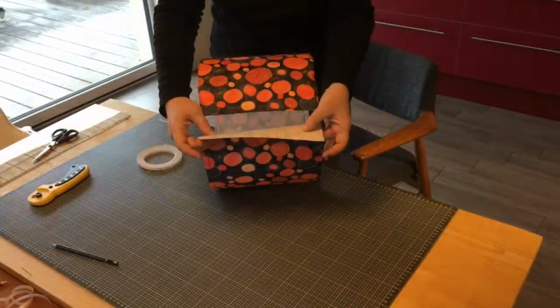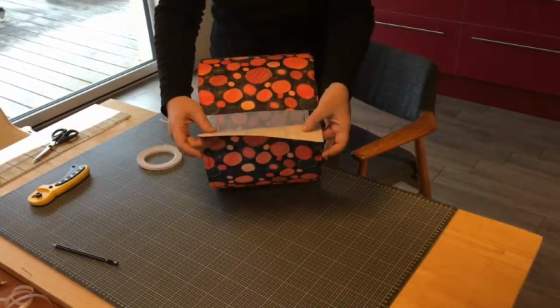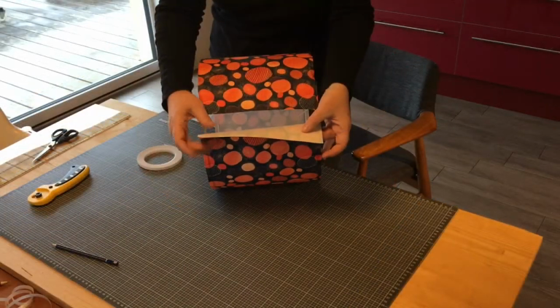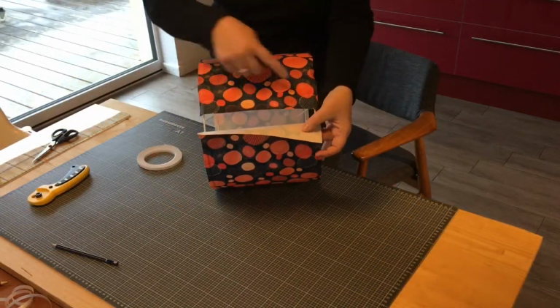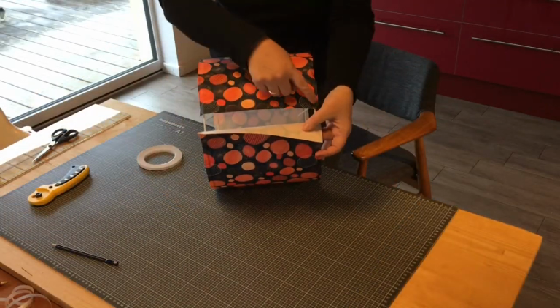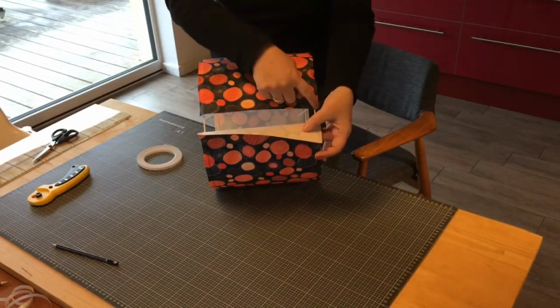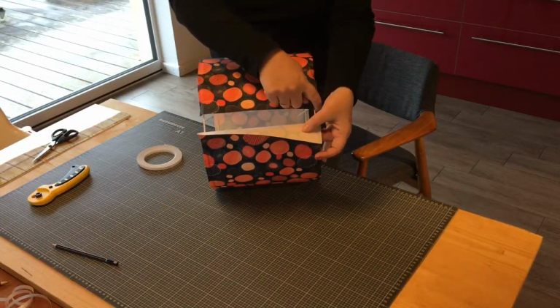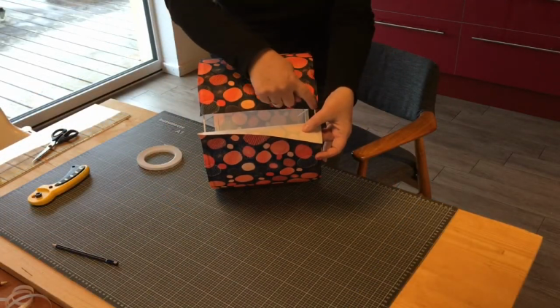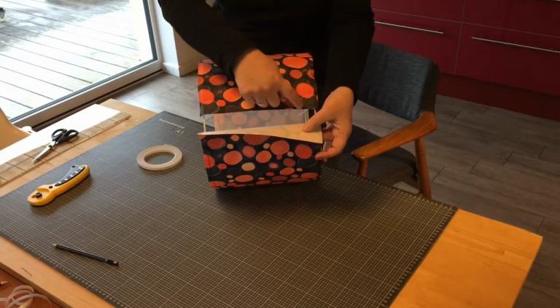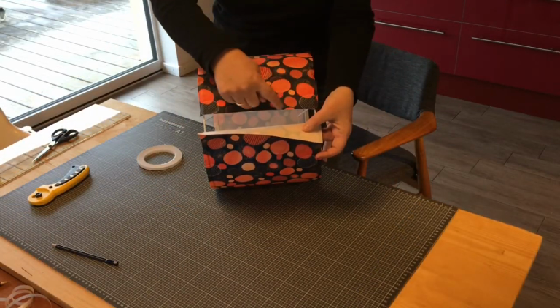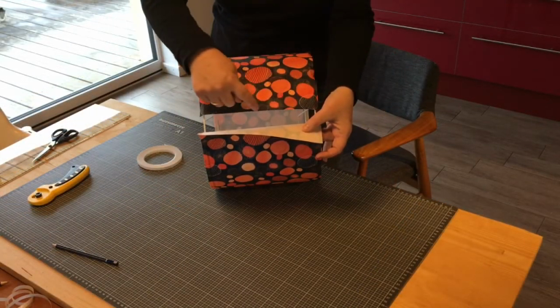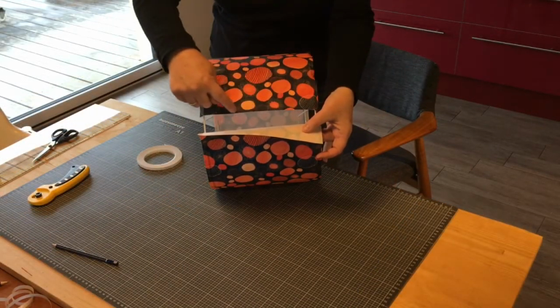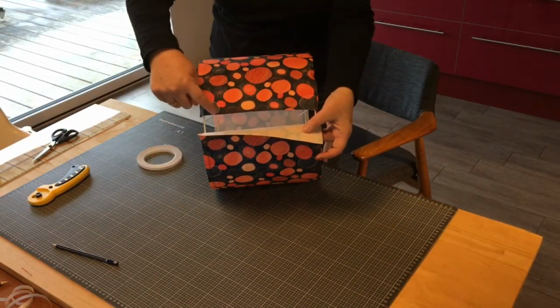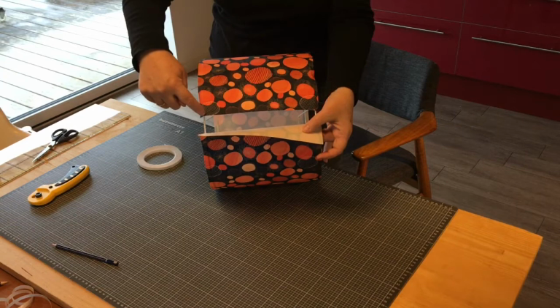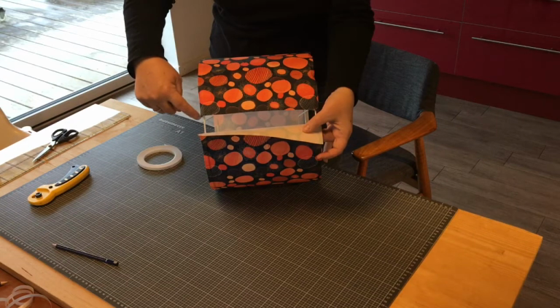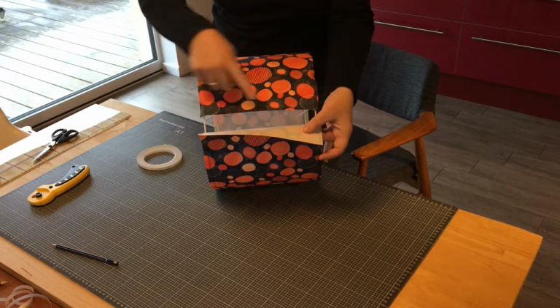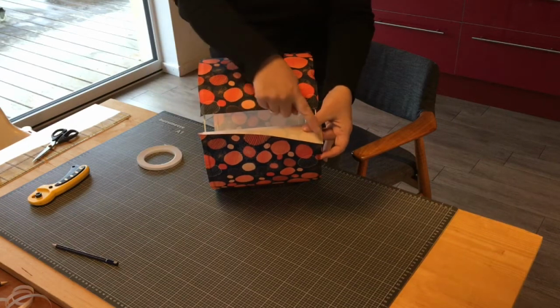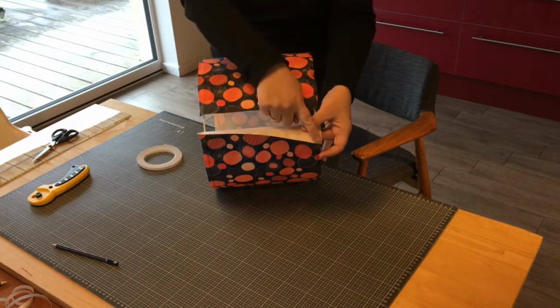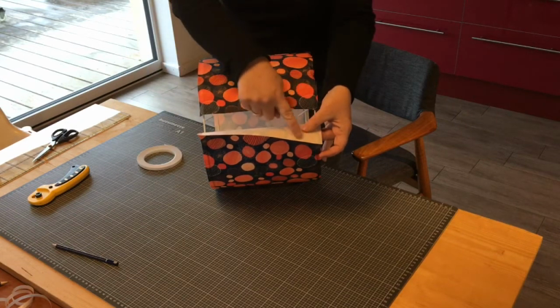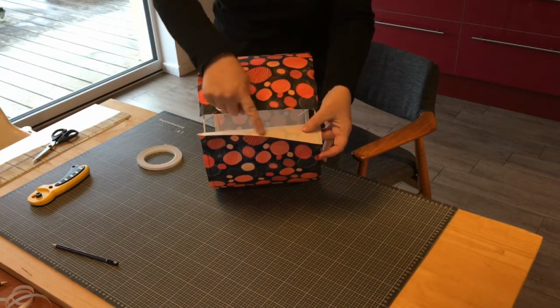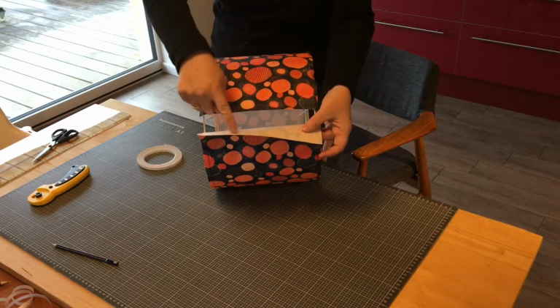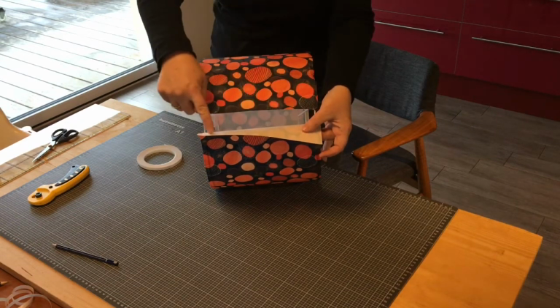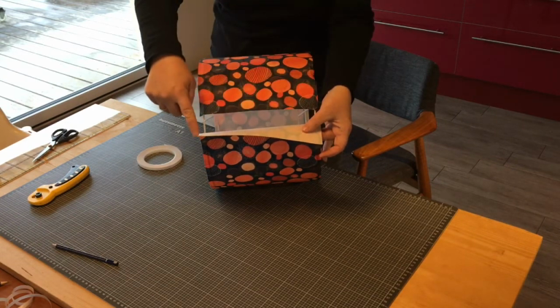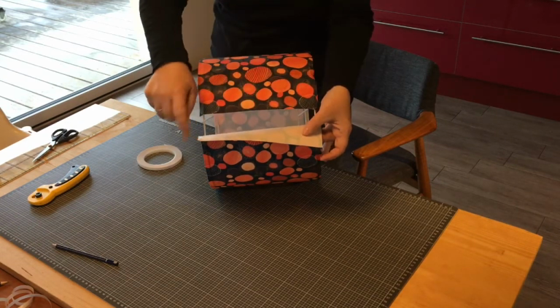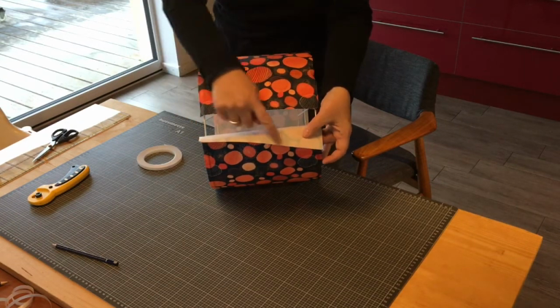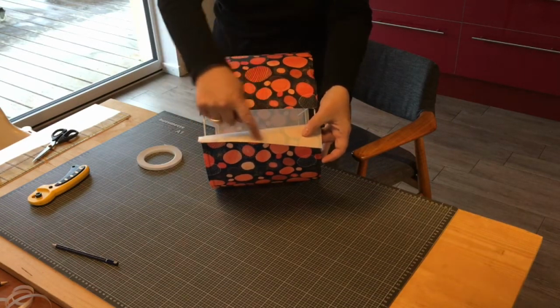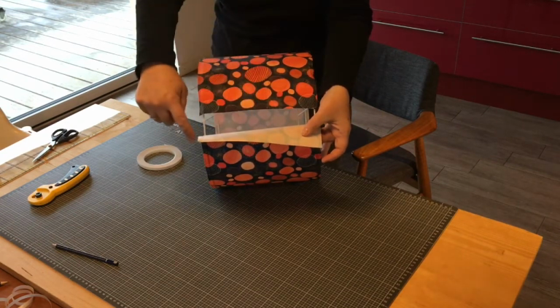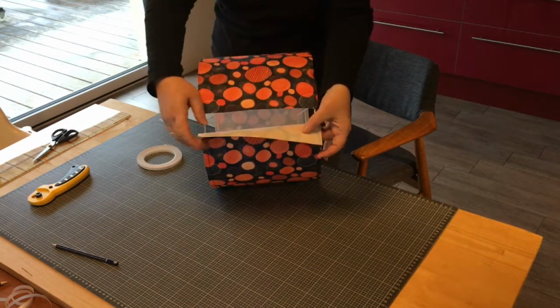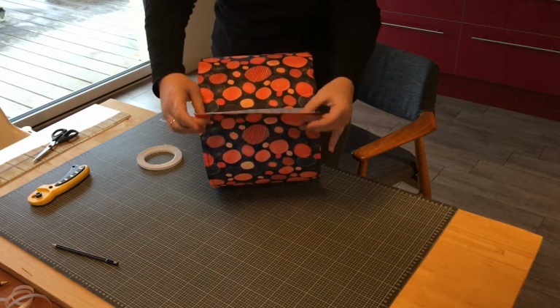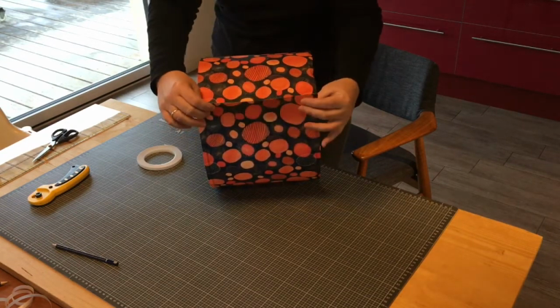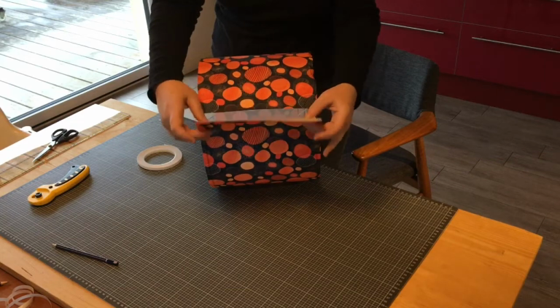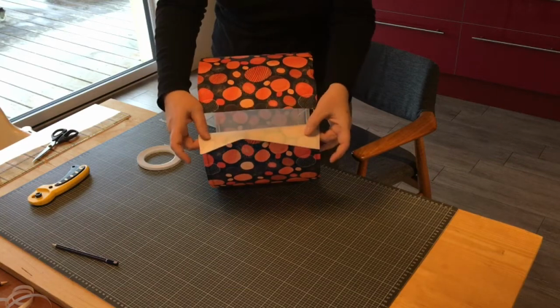To finish off, I'm going to put a row of sticky cellar tape along here and also some along on the inside, and then I can glue it all together.